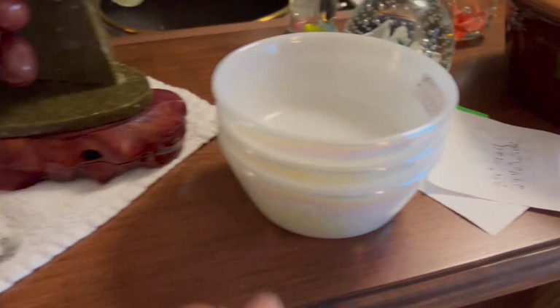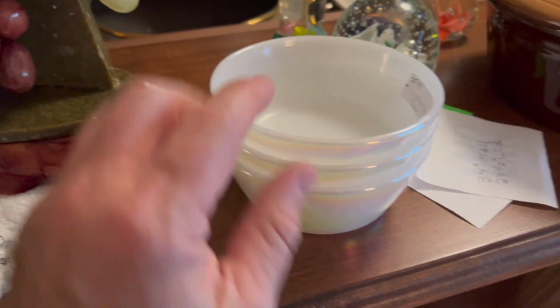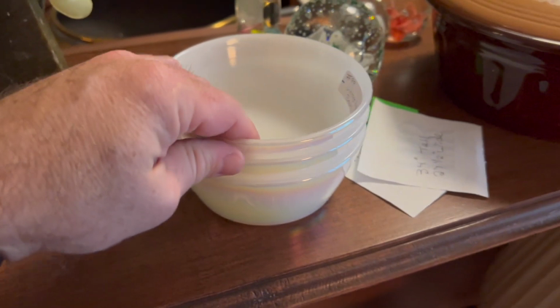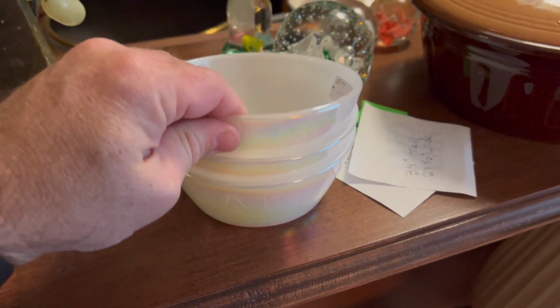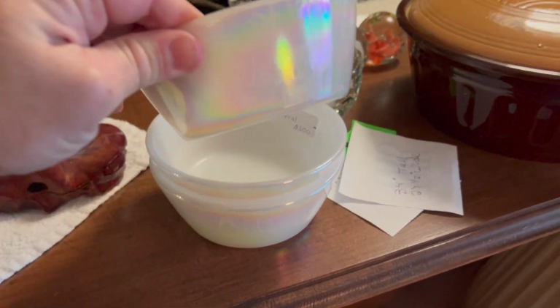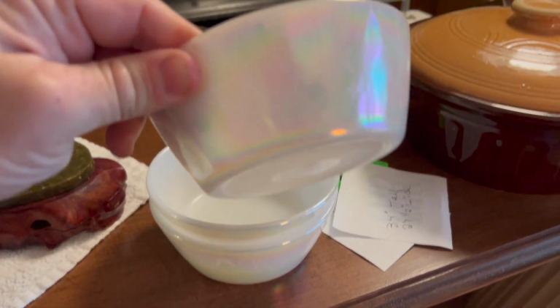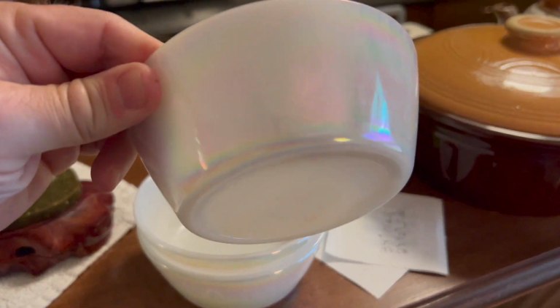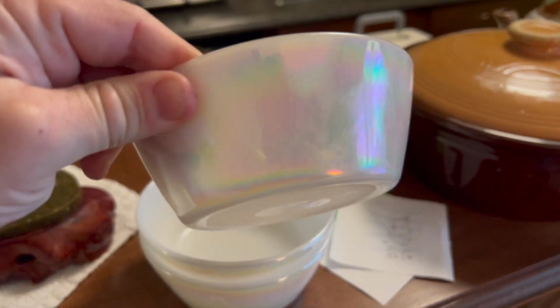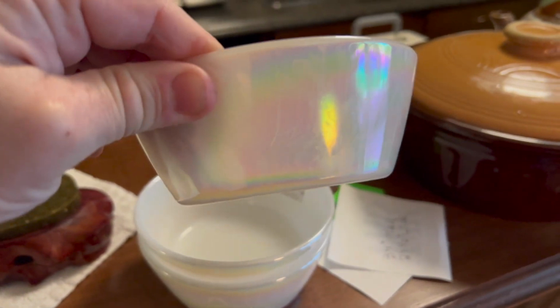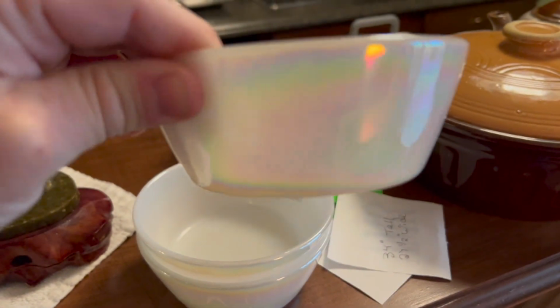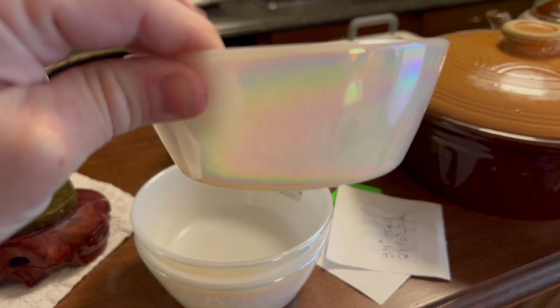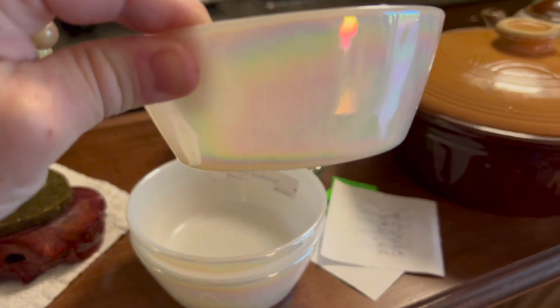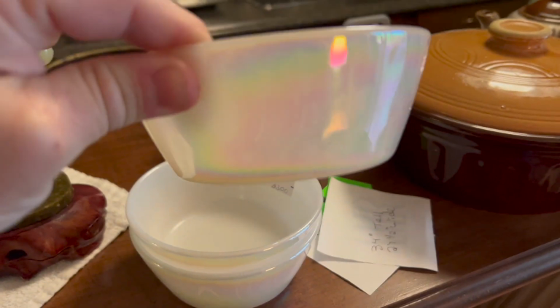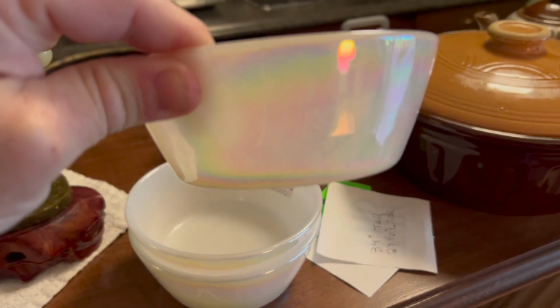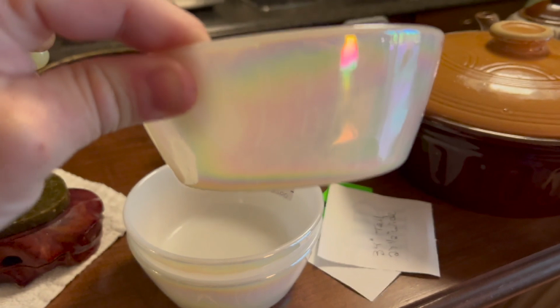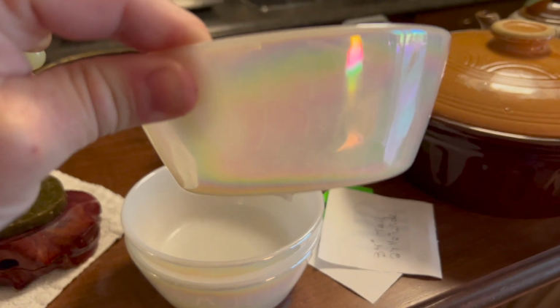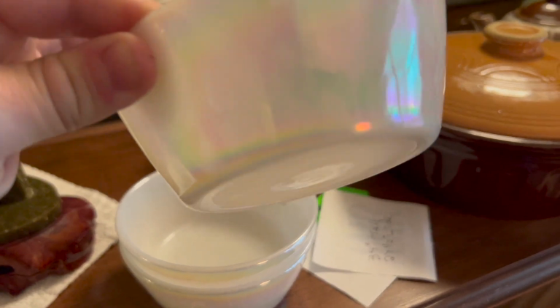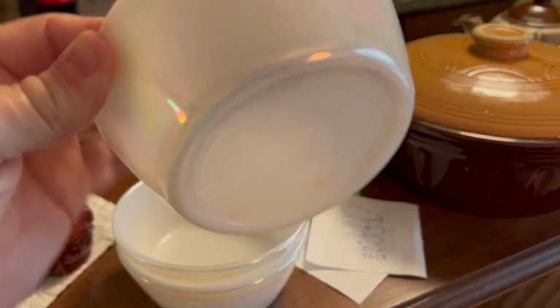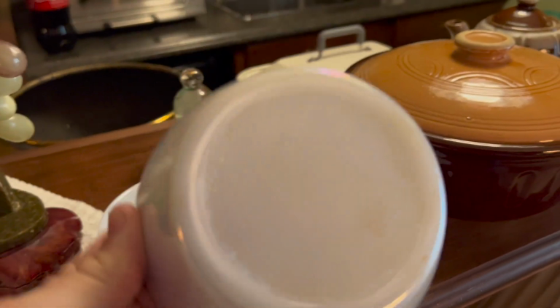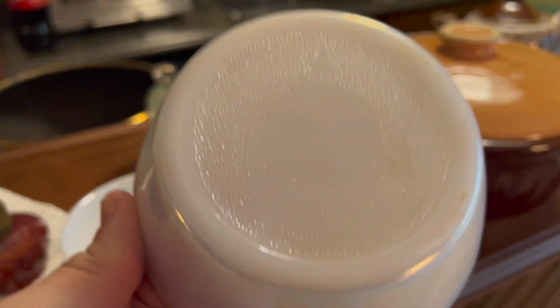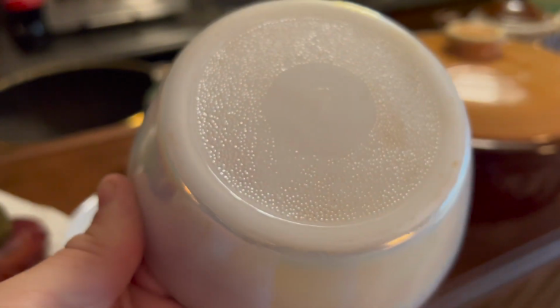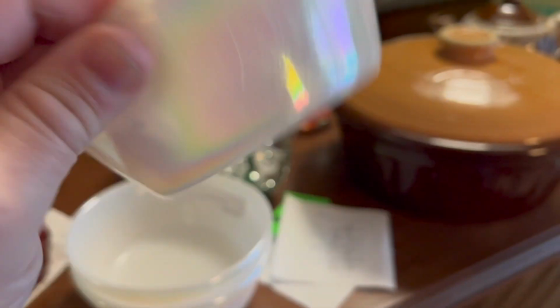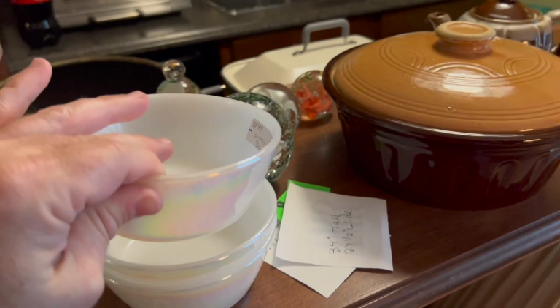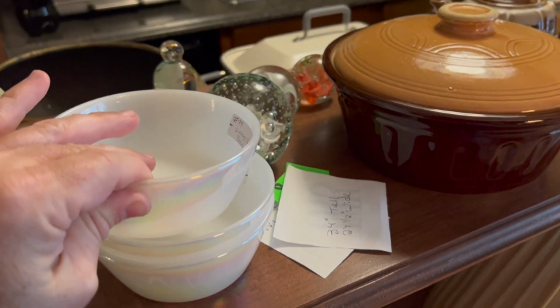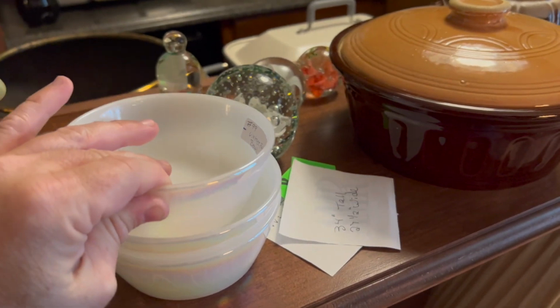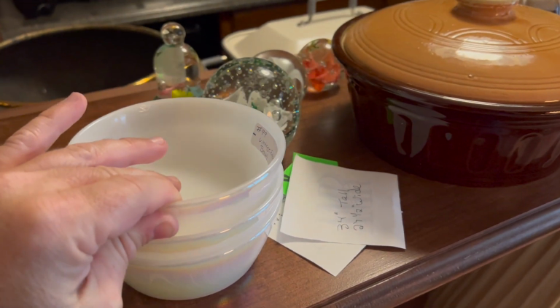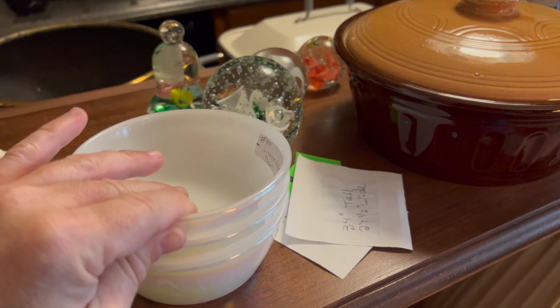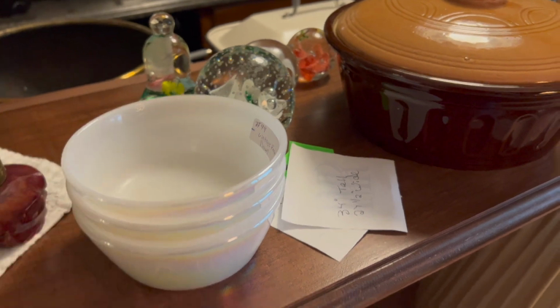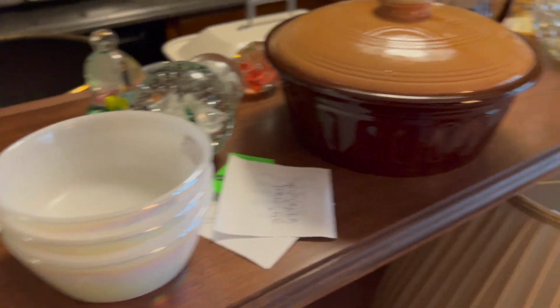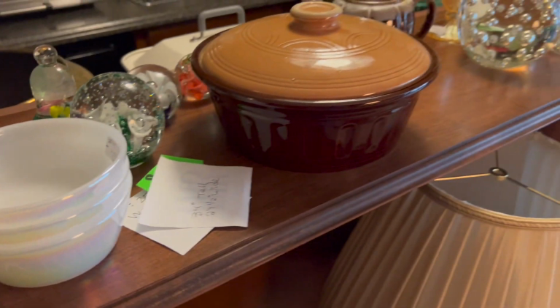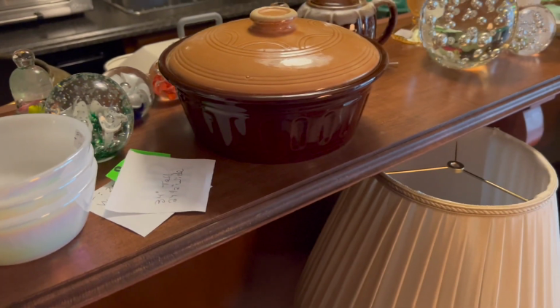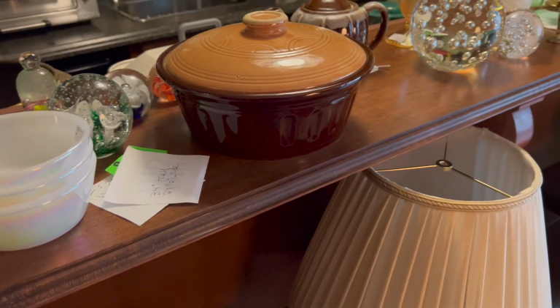I also got some more of the Moonstone iridescent bowls. These are by Federal. I had some mugs earlier like those, but those are a few things that are going back tomorrow.